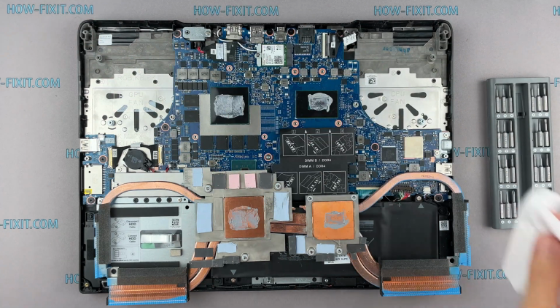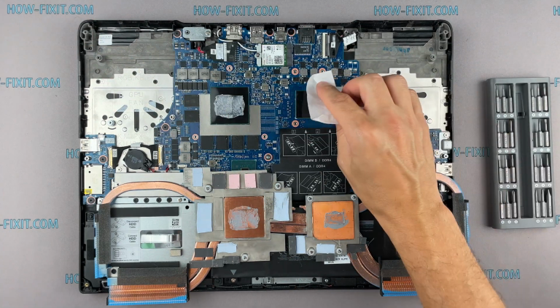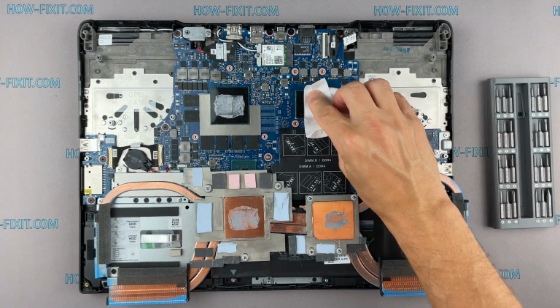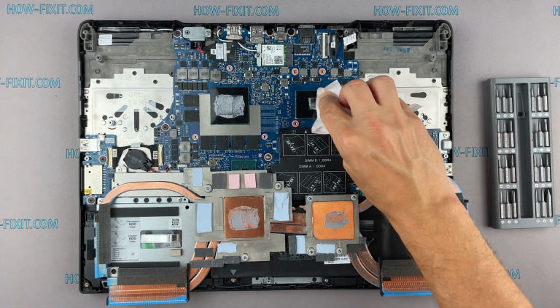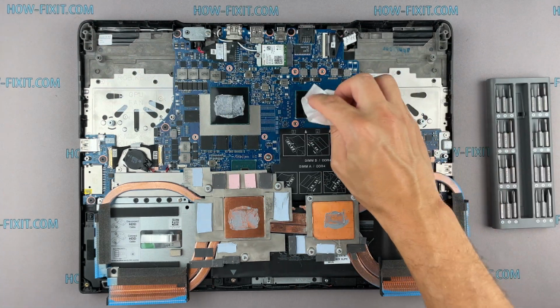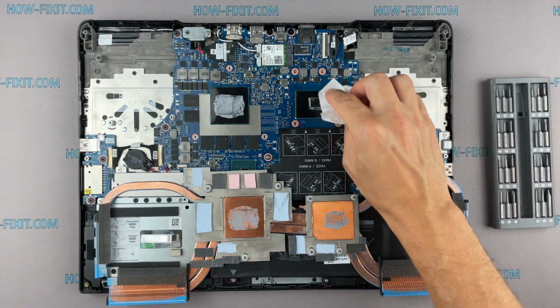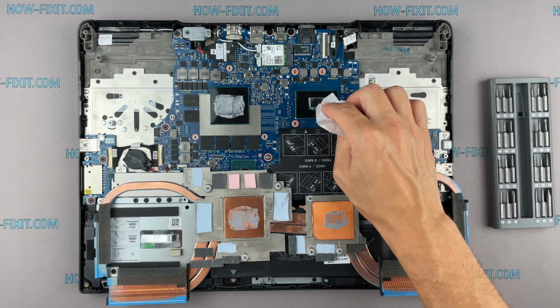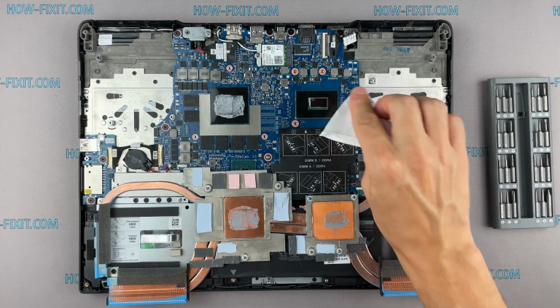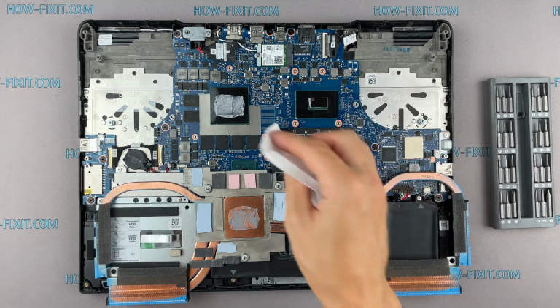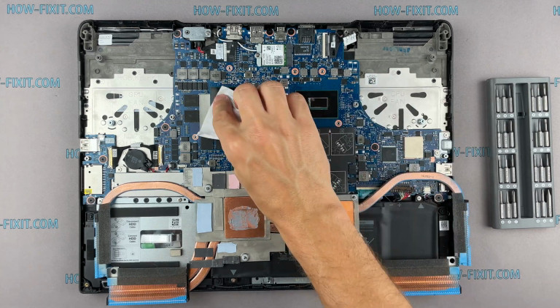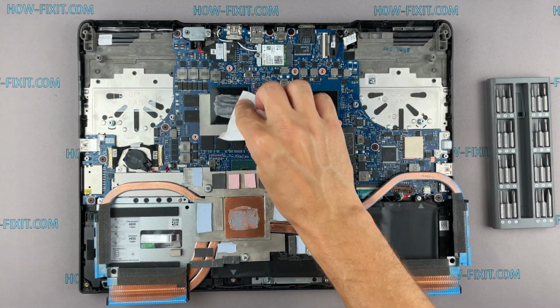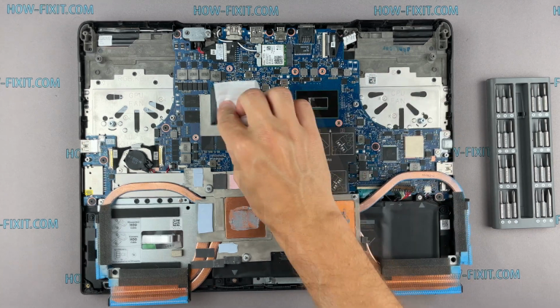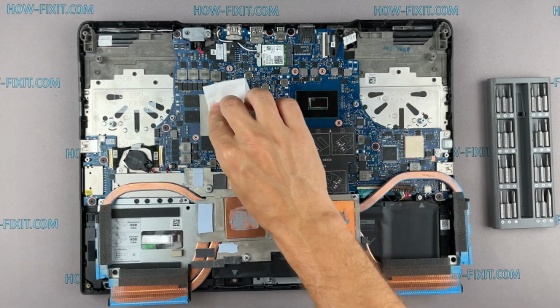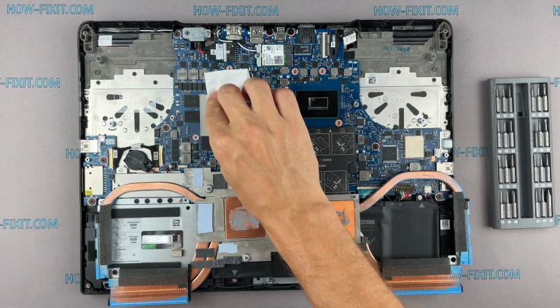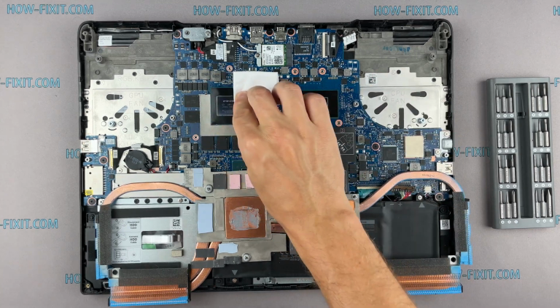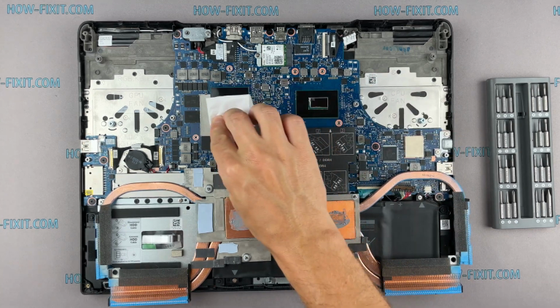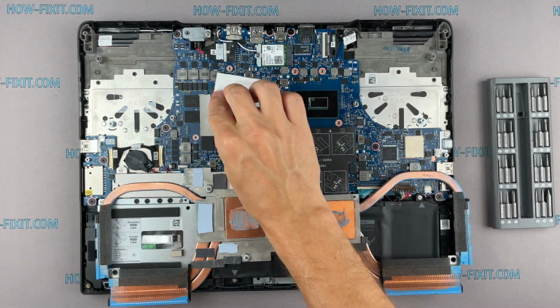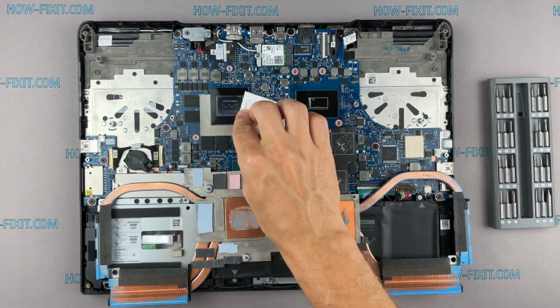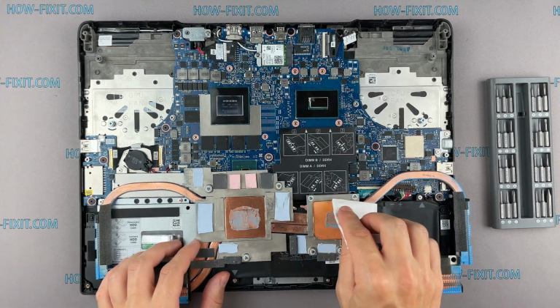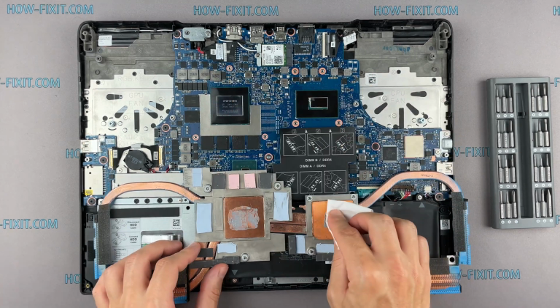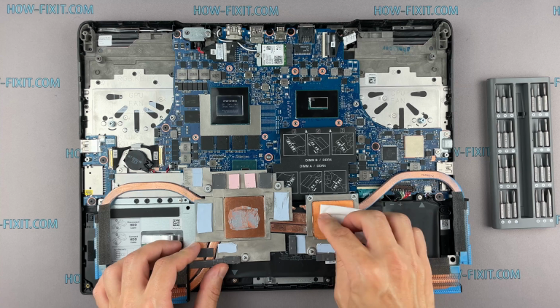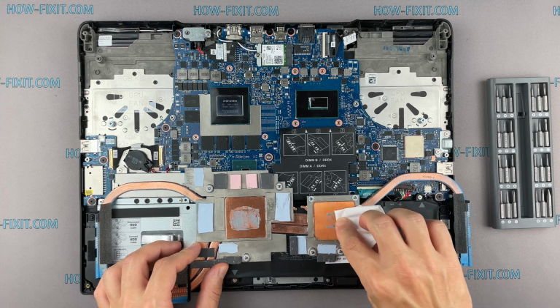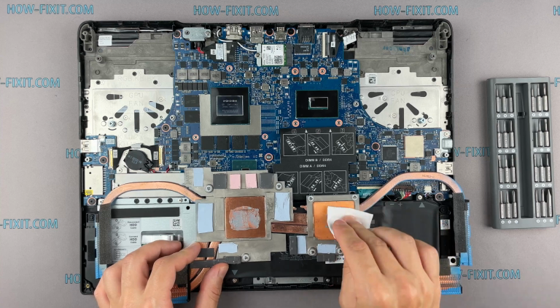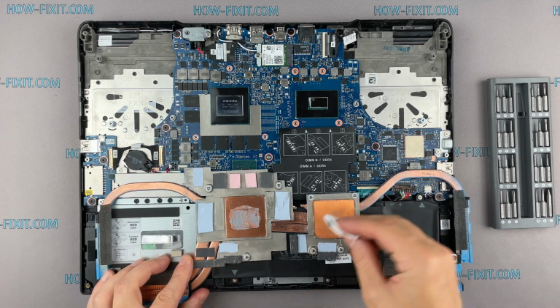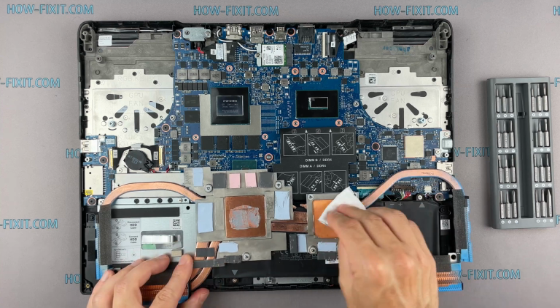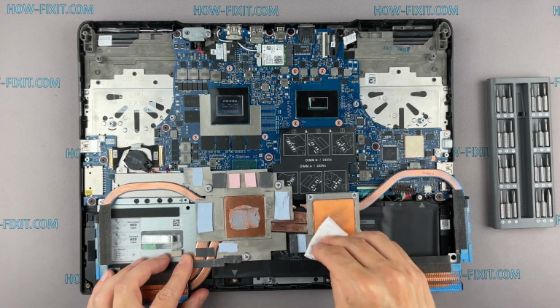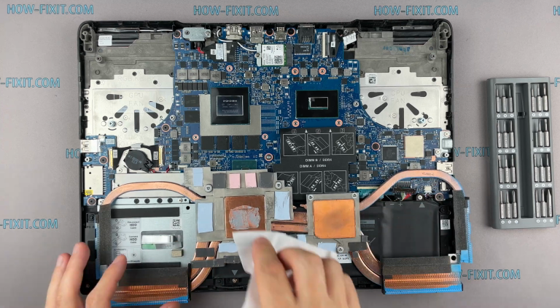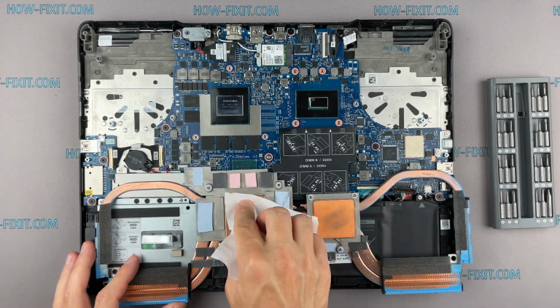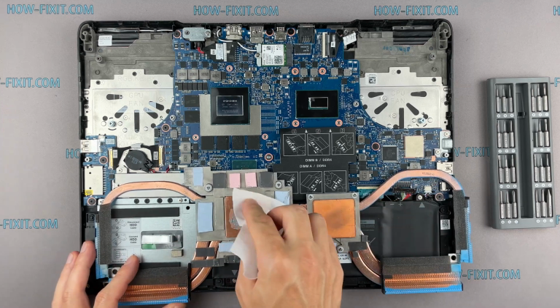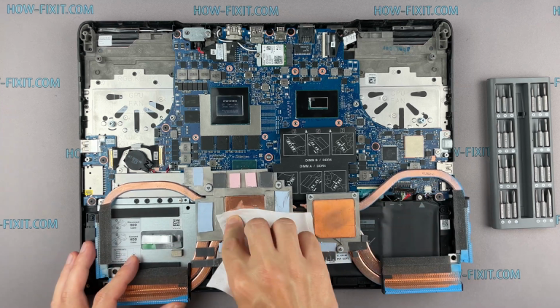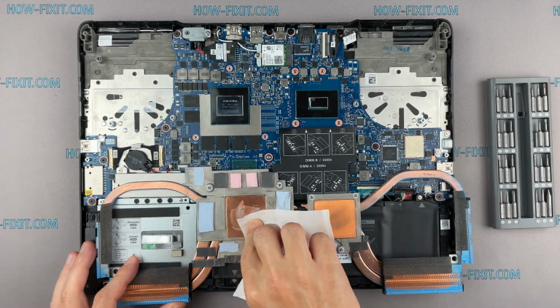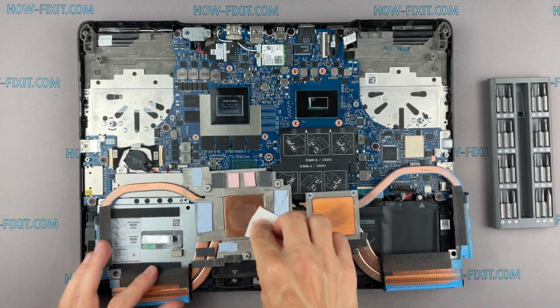Remove the old thermal paste from the surface of the CPU and GPU, as well as from the radiator. If the thermal grease is very dry and doesn't rub off well, you can use isopropyl alcohol.